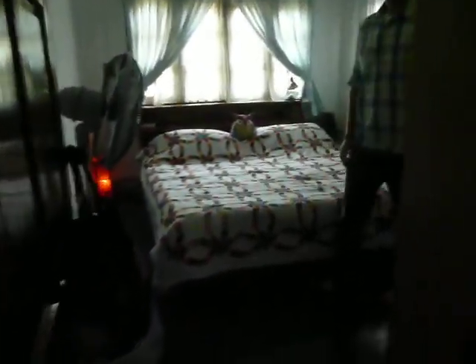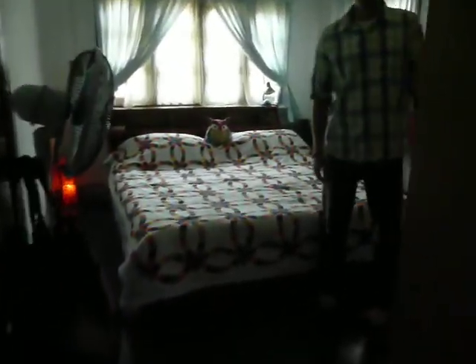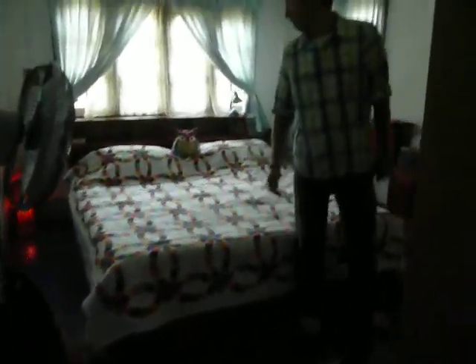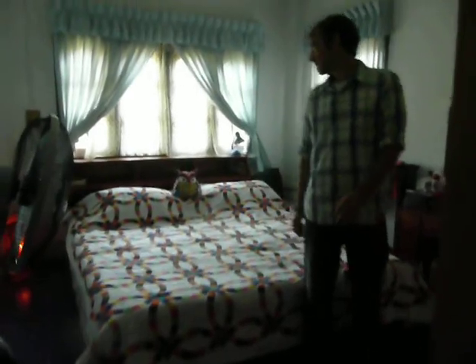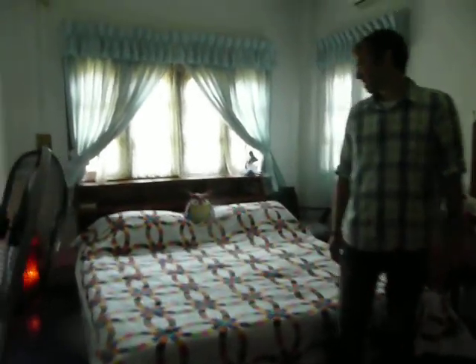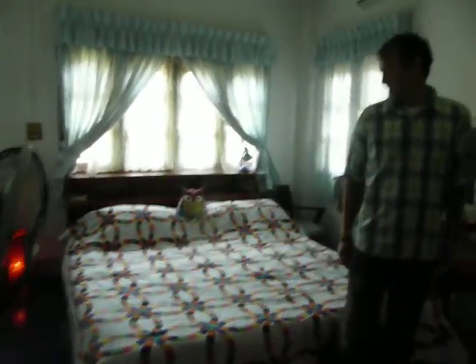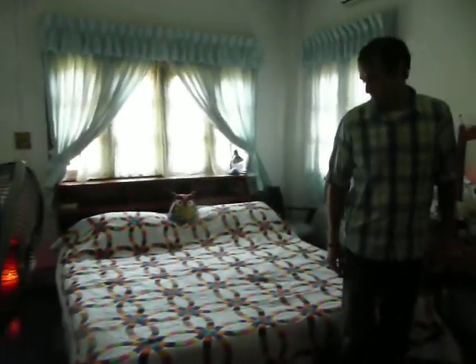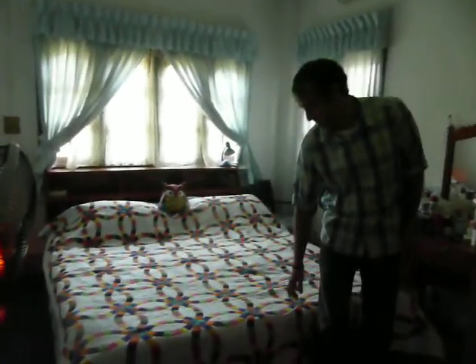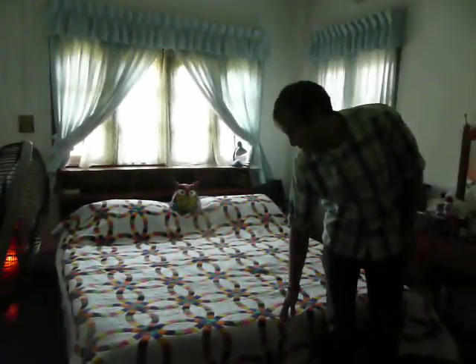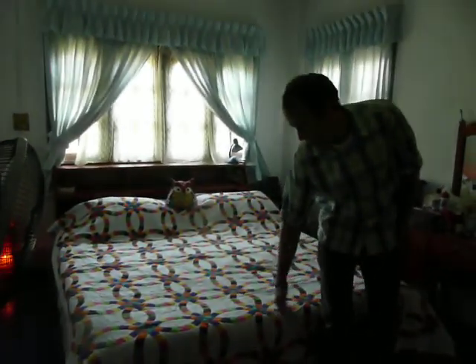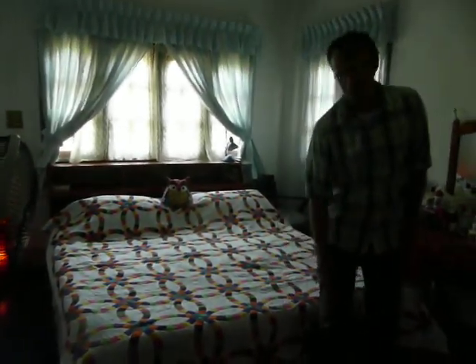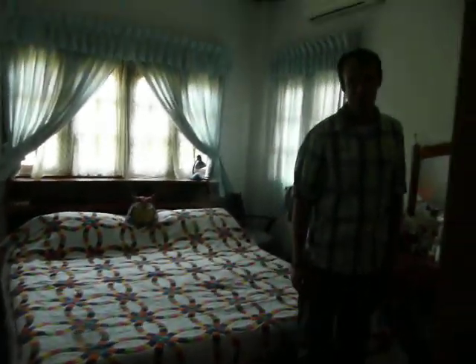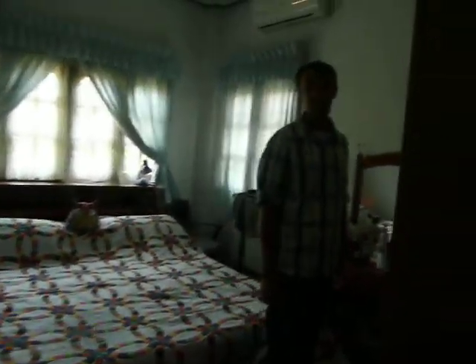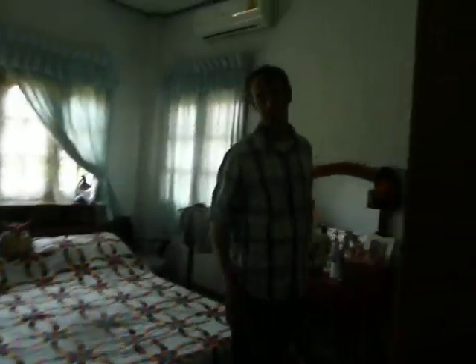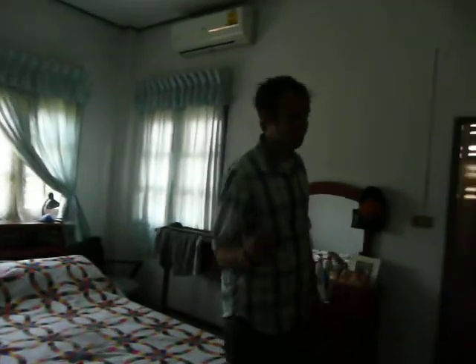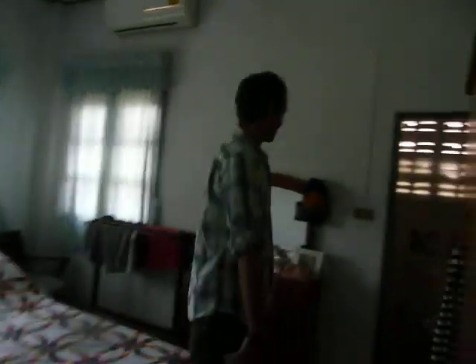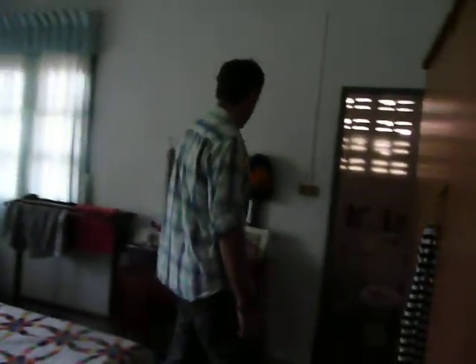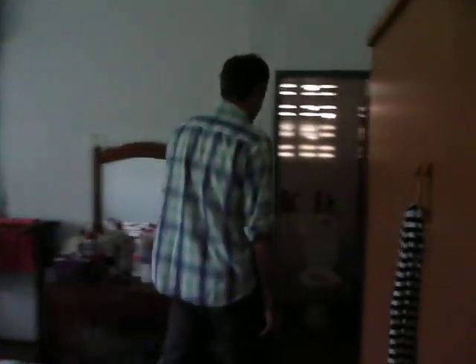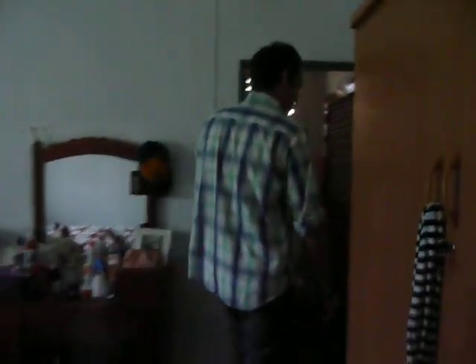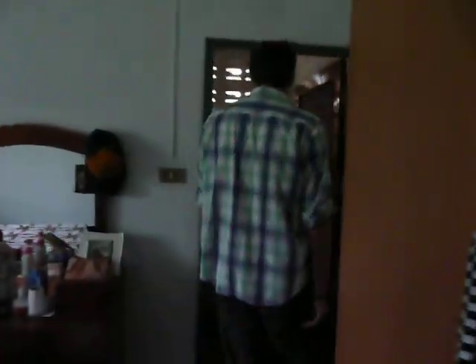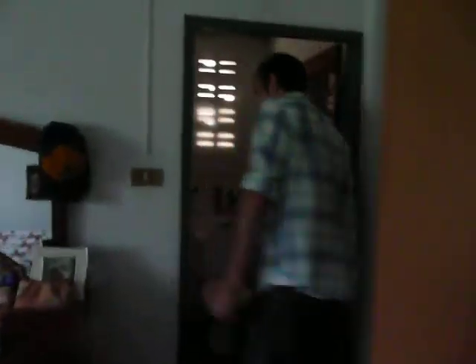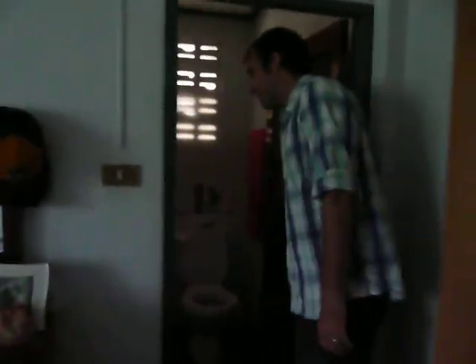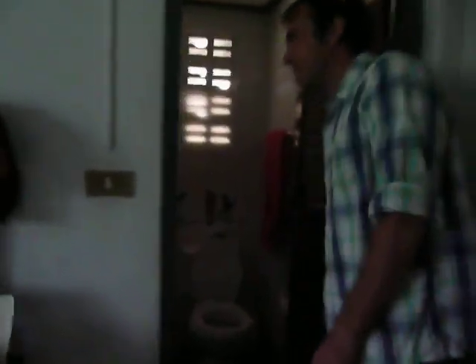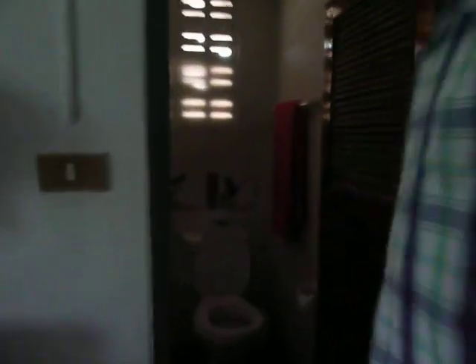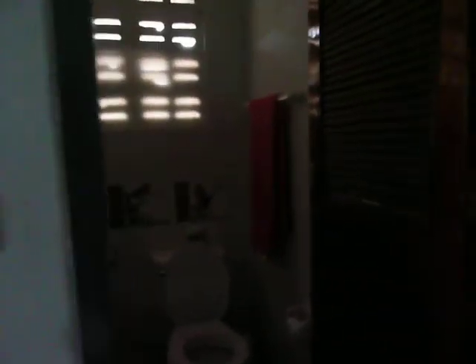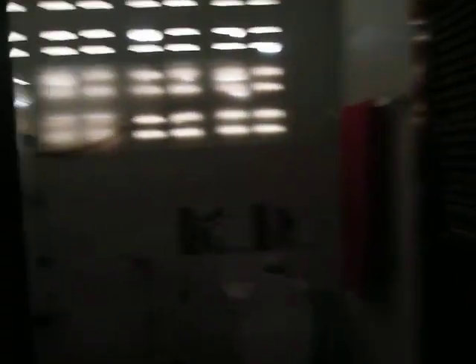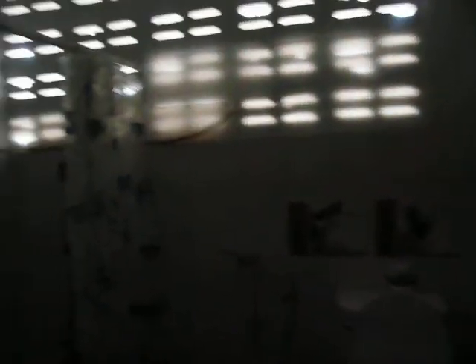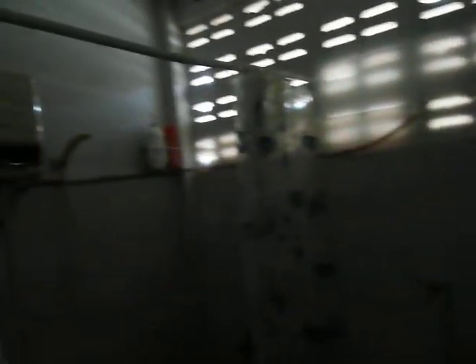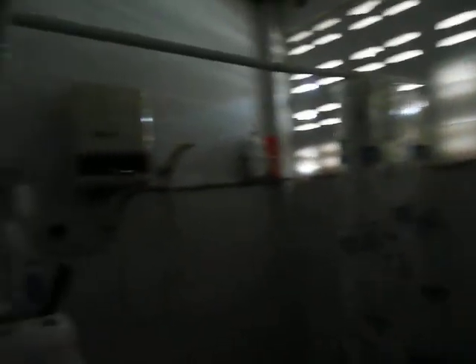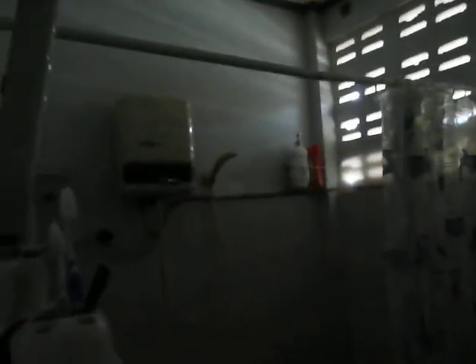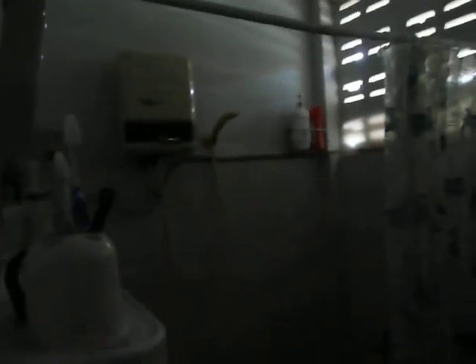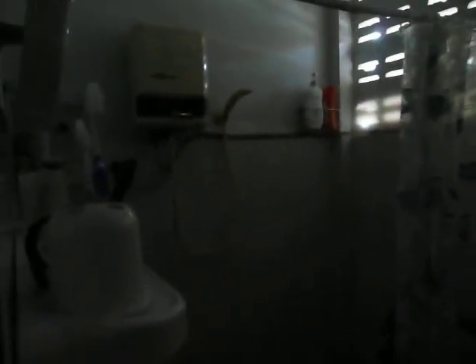Our bedroom. Mom's quilt that she made for us — beautiful. A little bathroom connected to this. First hot water shower that we've ever had. It gets cold and messy.